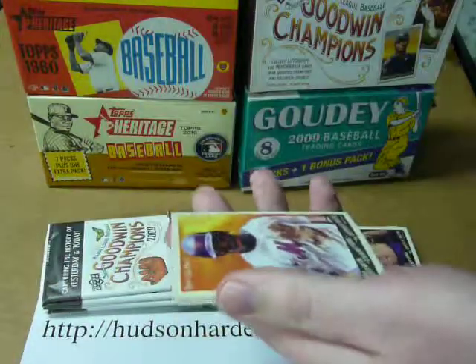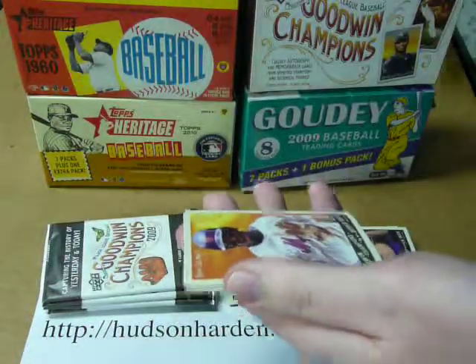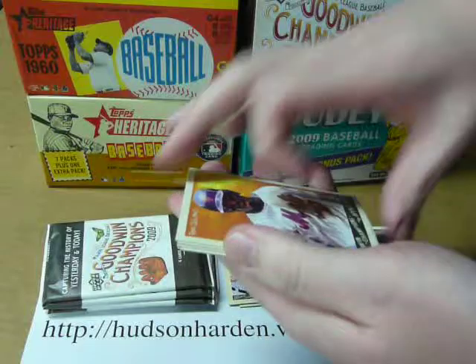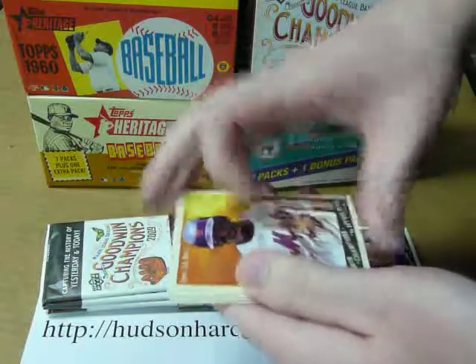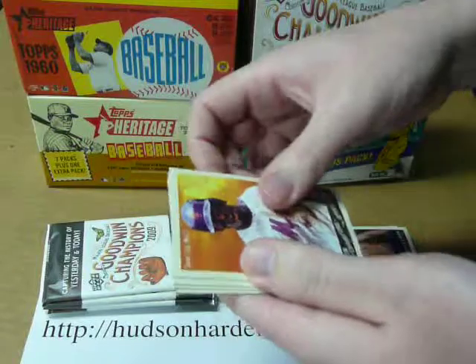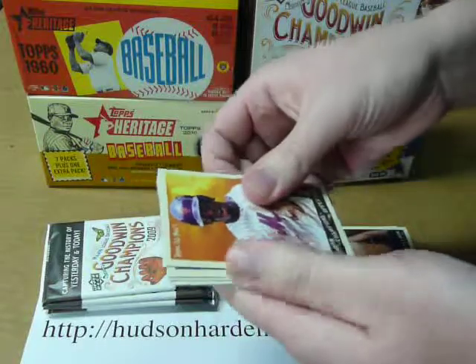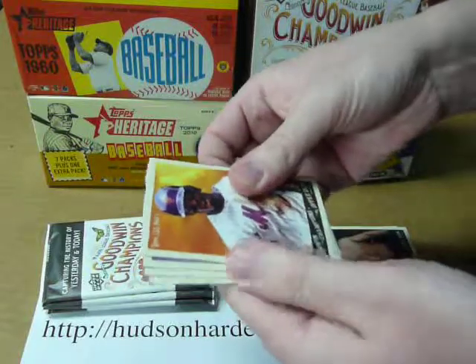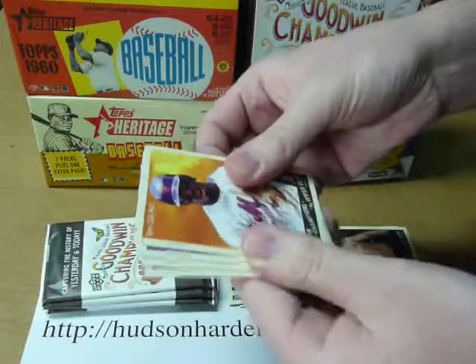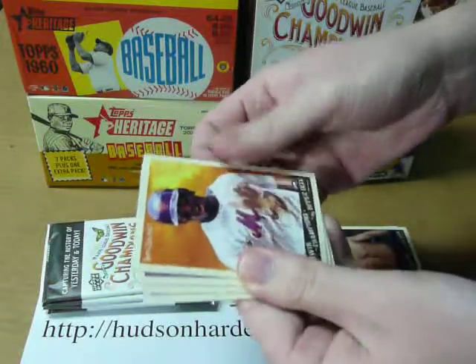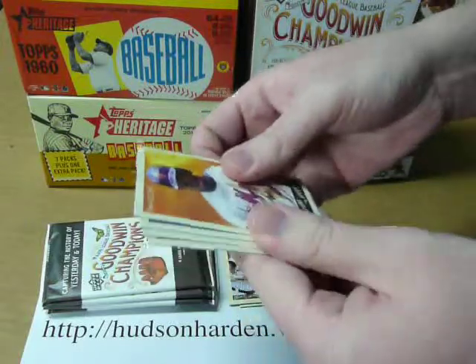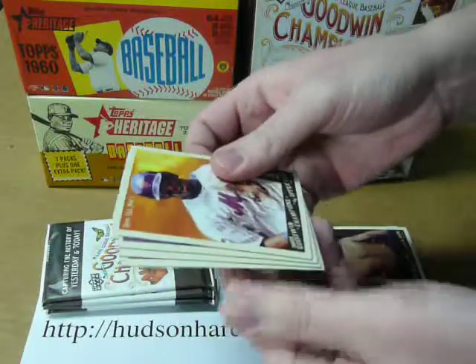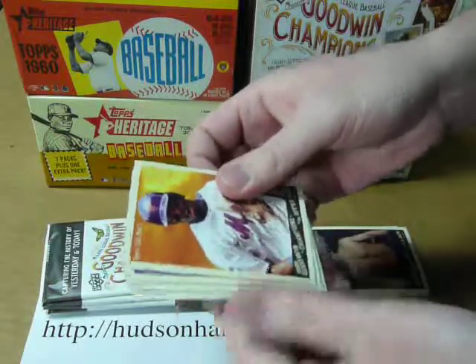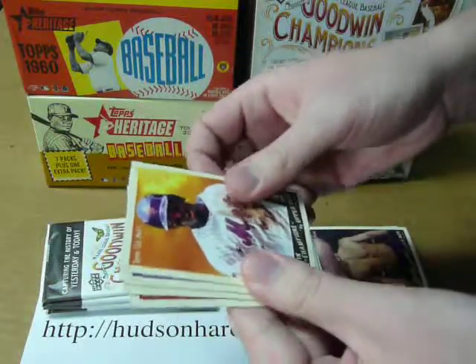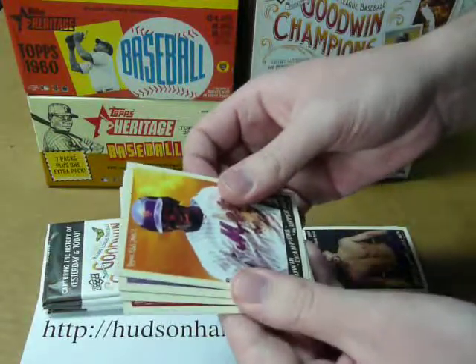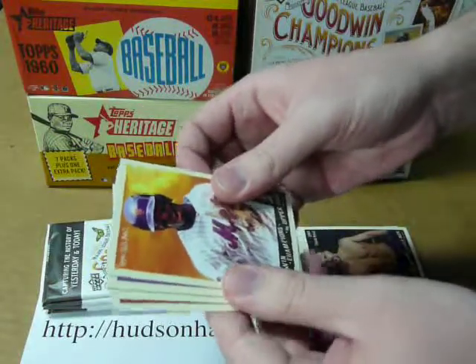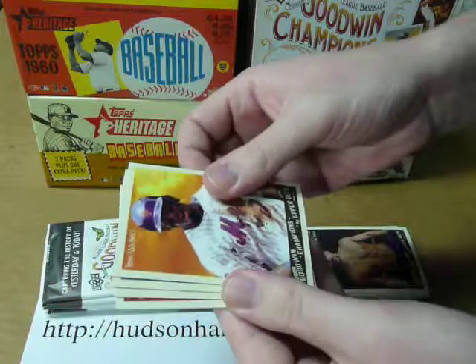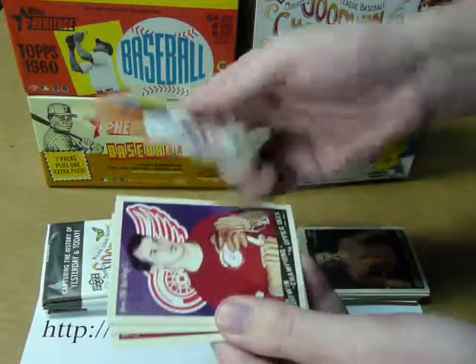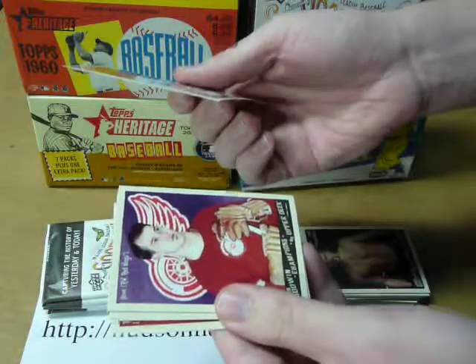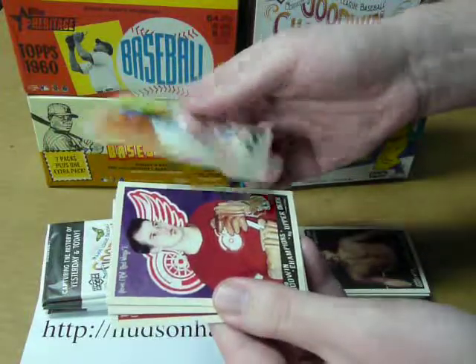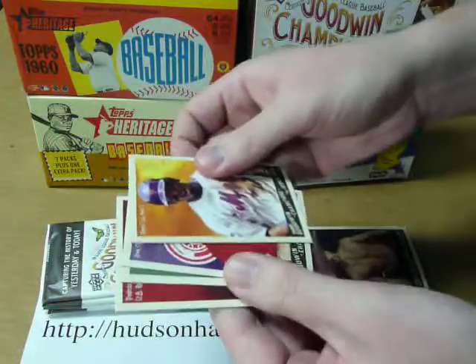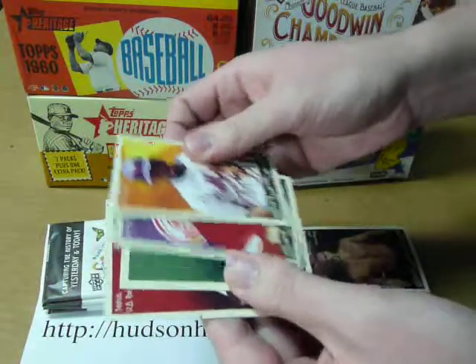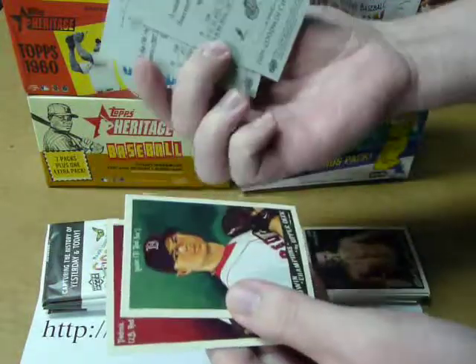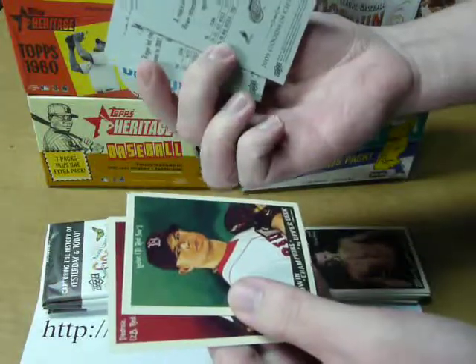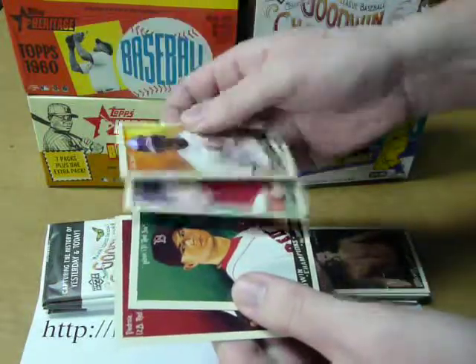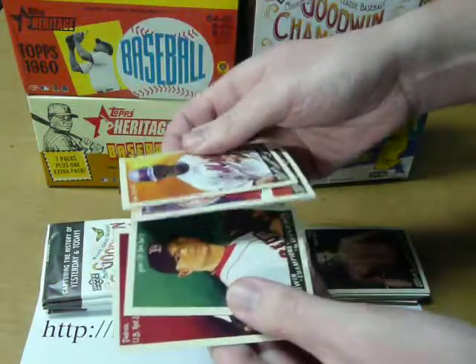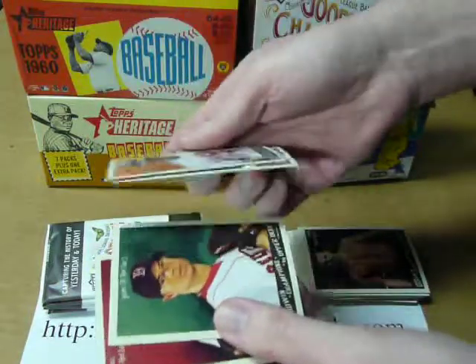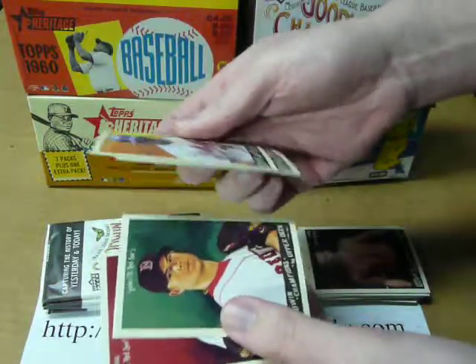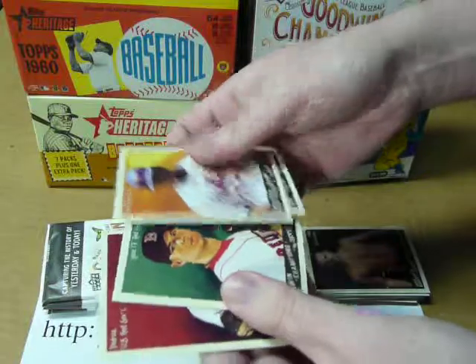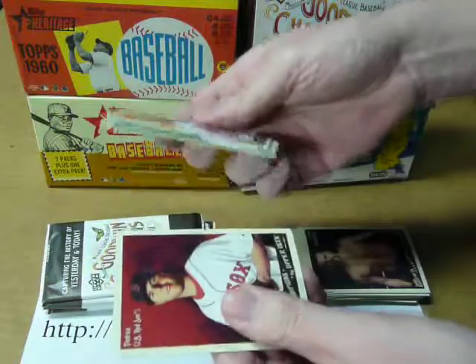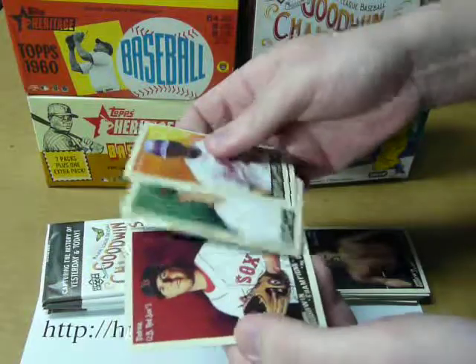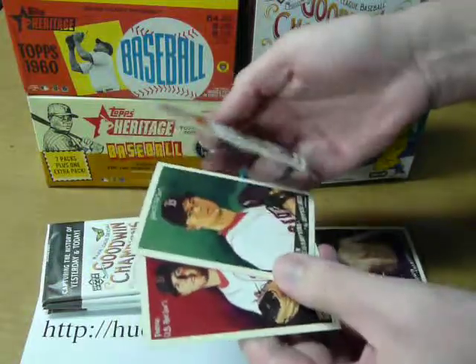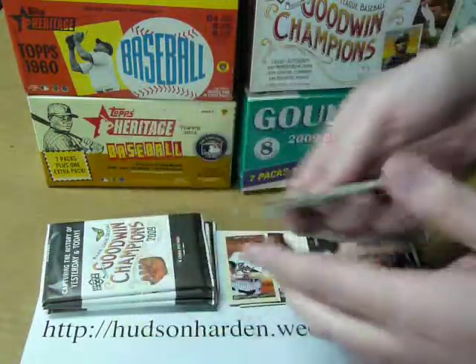Never opened packs of these before, so I'm not 100% sure what to expect here. Looks like a lot of non-baseball athletes. It's Jose Reyes, Gordie Howe of the Red Wings, Jon Lester, and Dustin Pedroia.